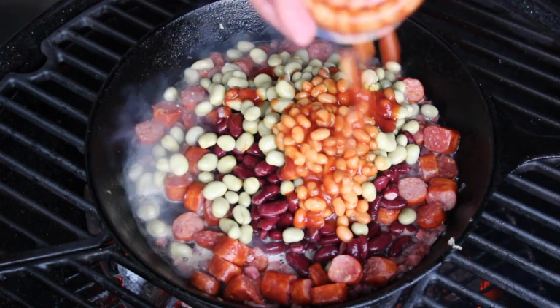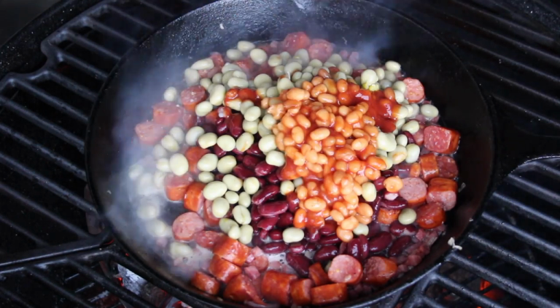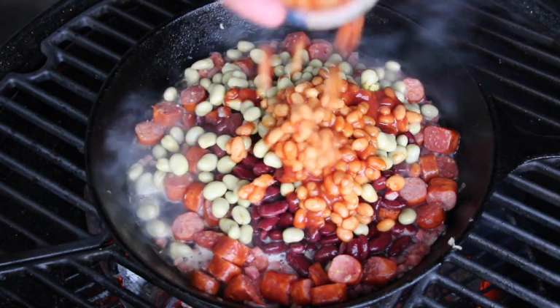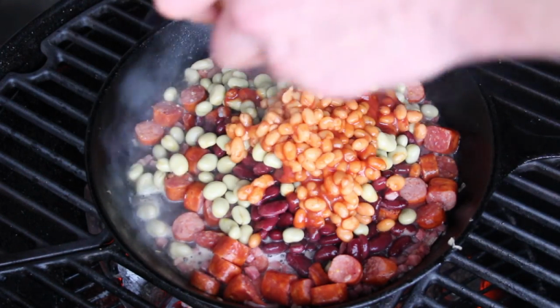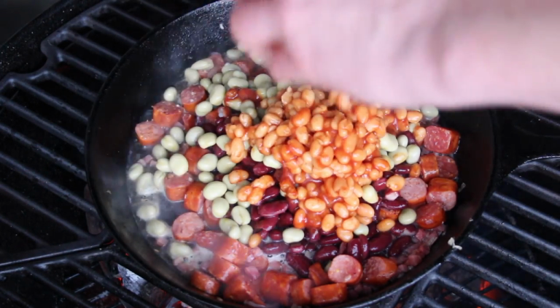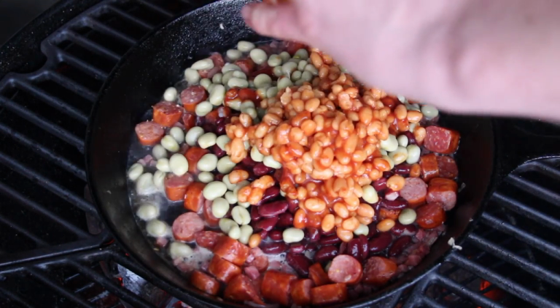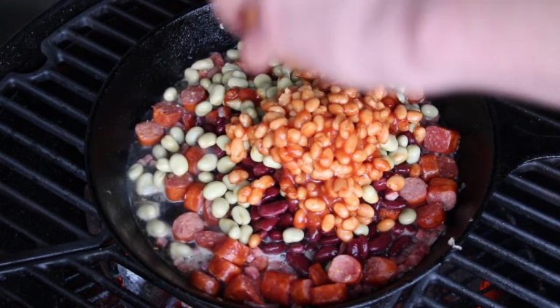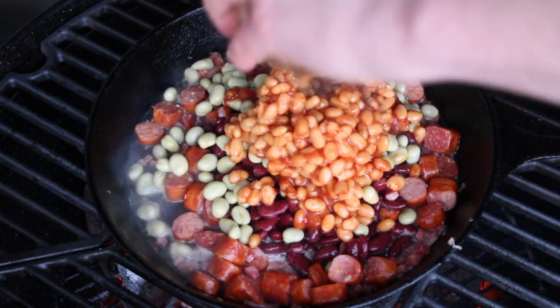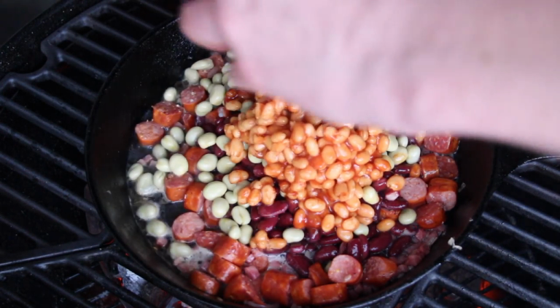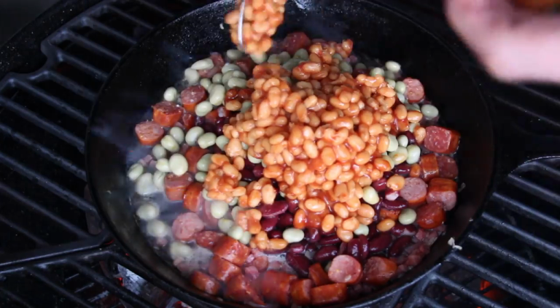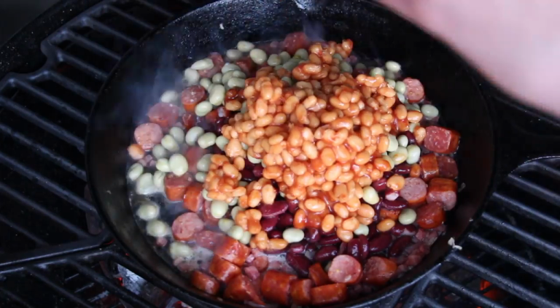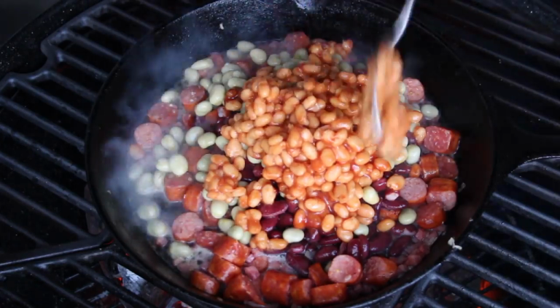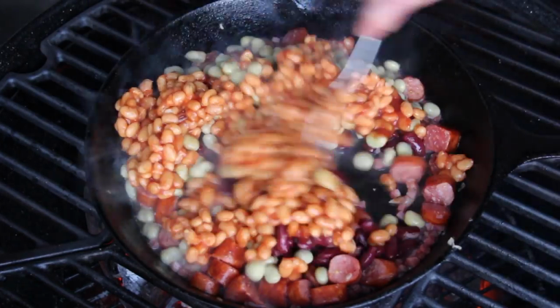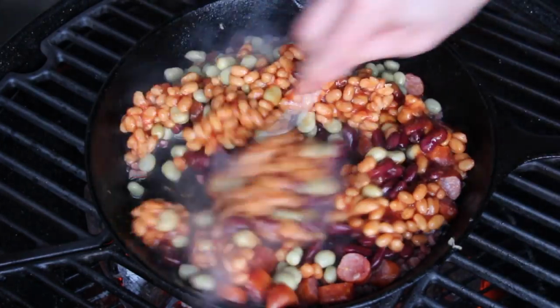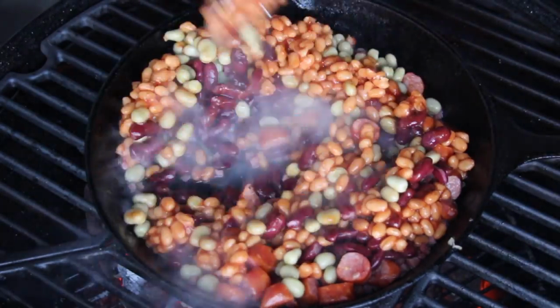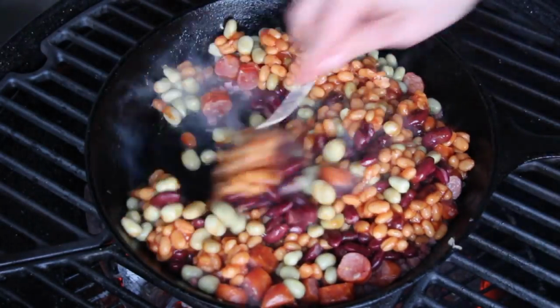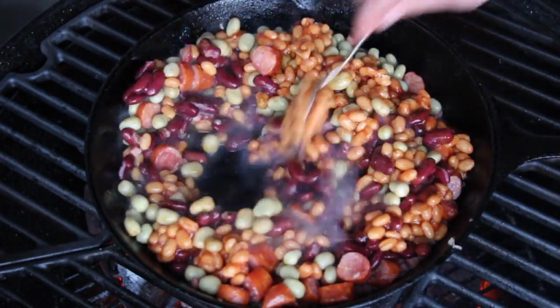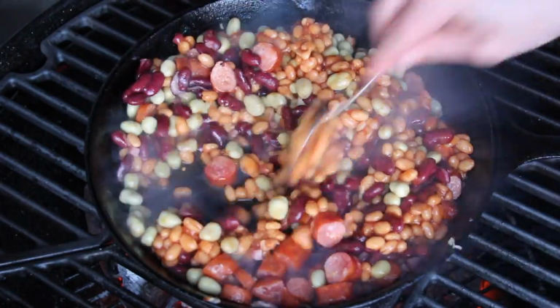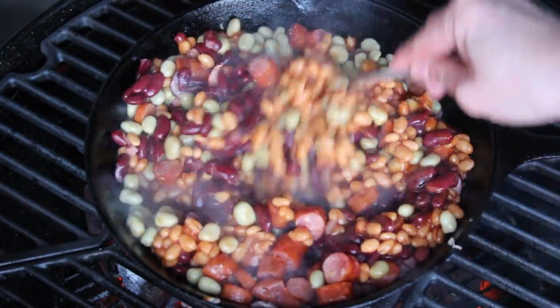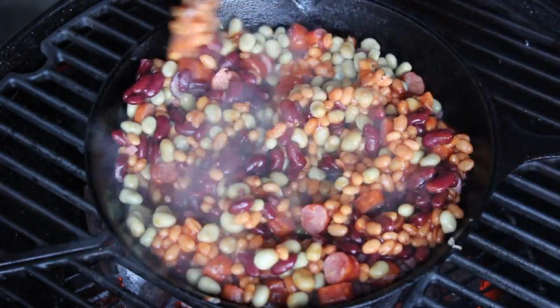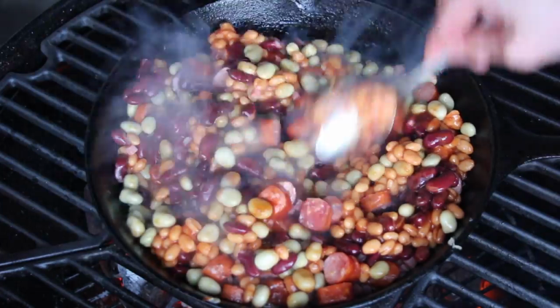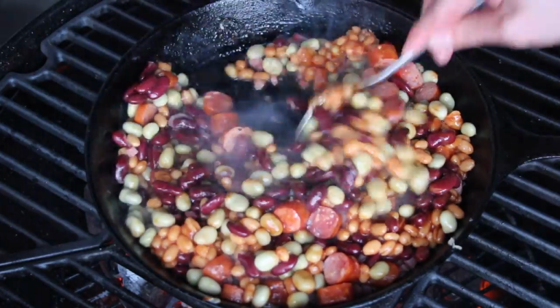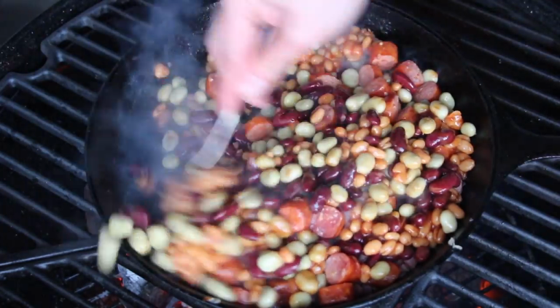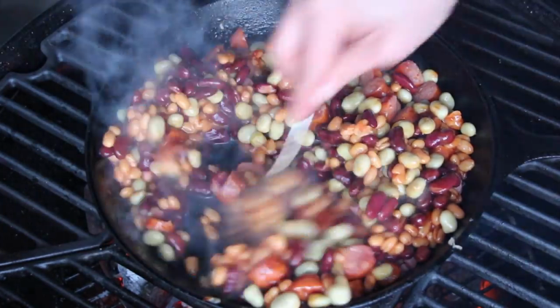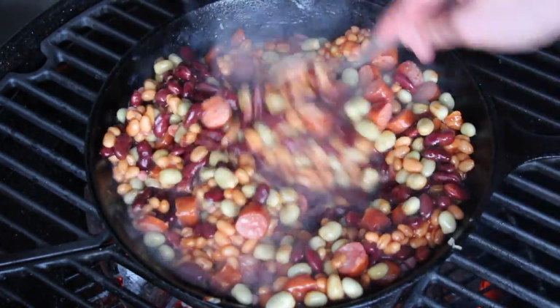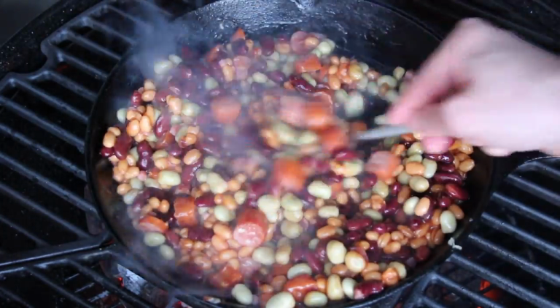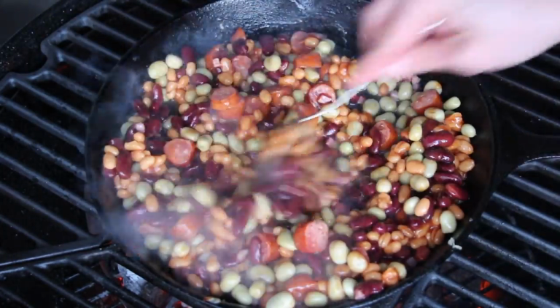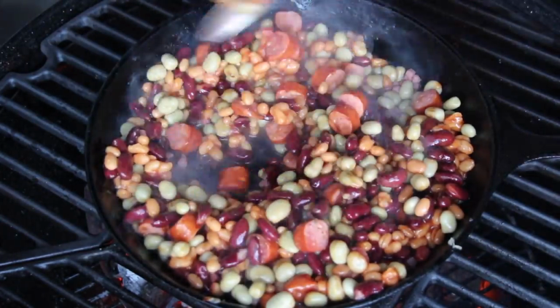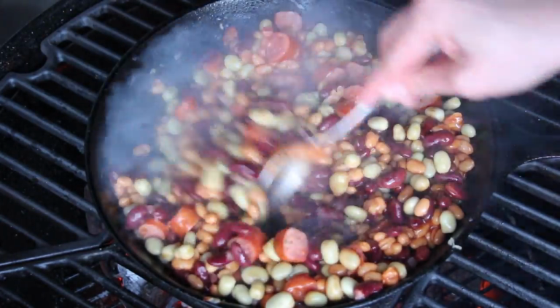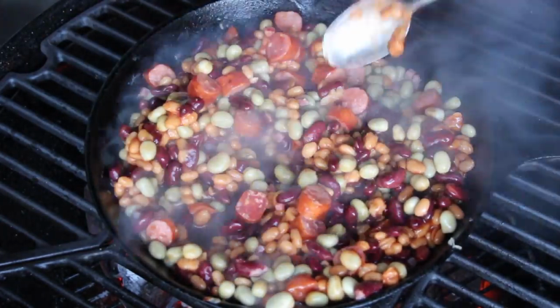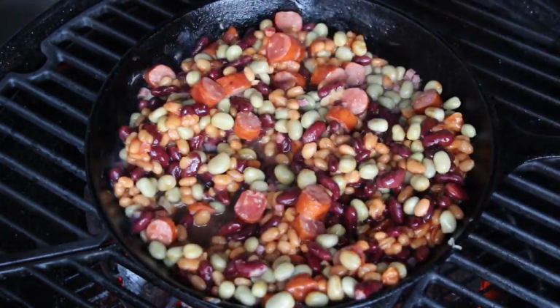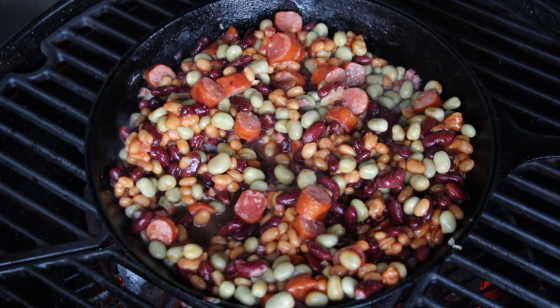Feel free to use the beans that you like. For me that one is really colorful and I like the taste. A lot of people complain about kidney beans — I don't know why. Let that sit in there for several minutes.